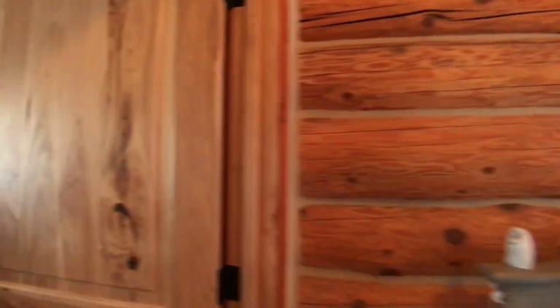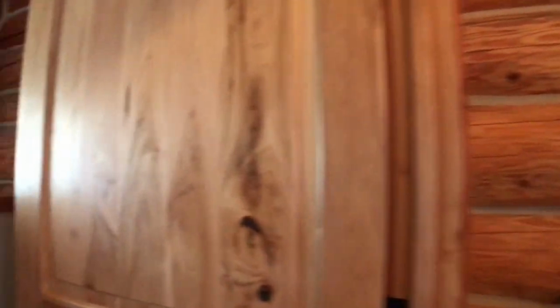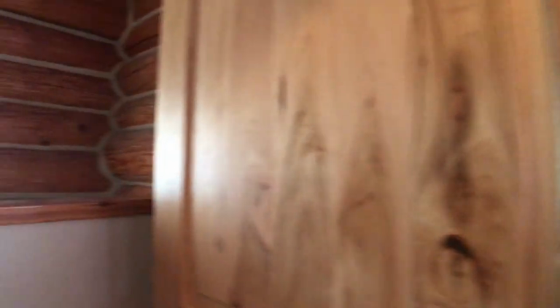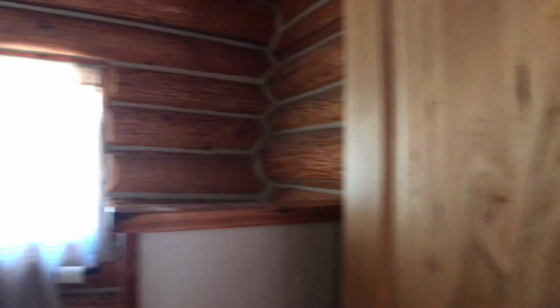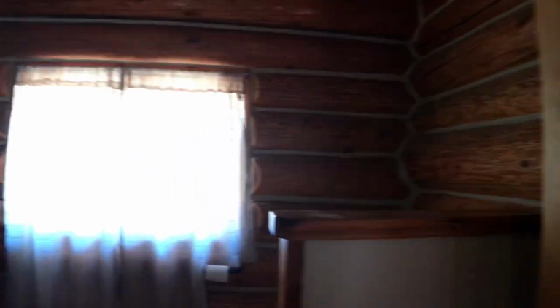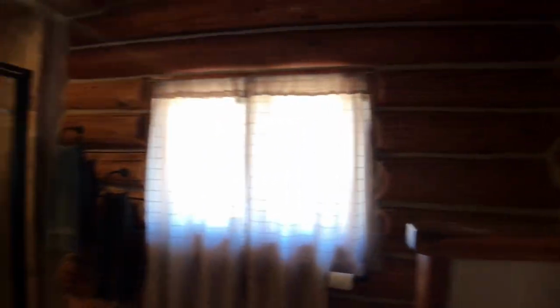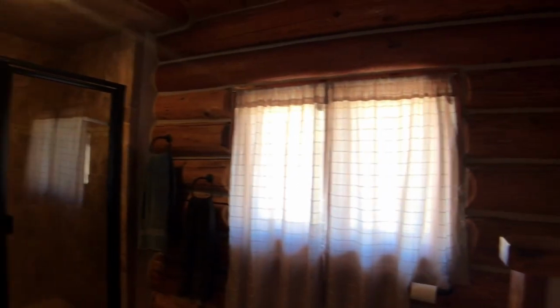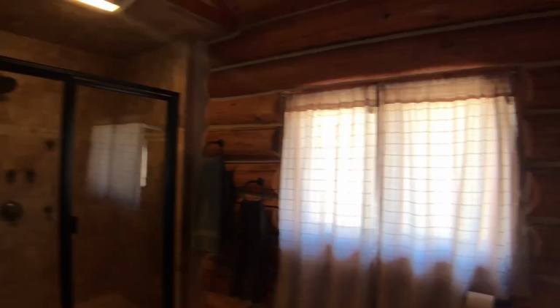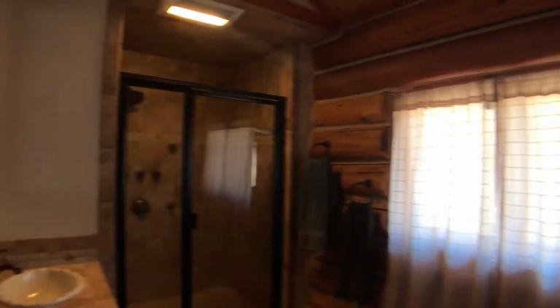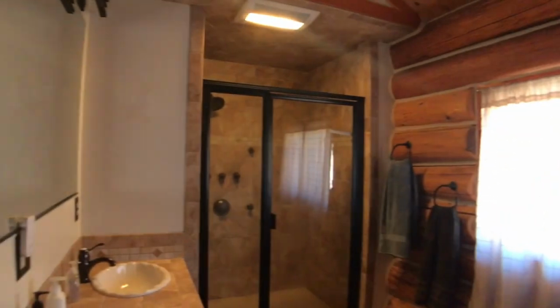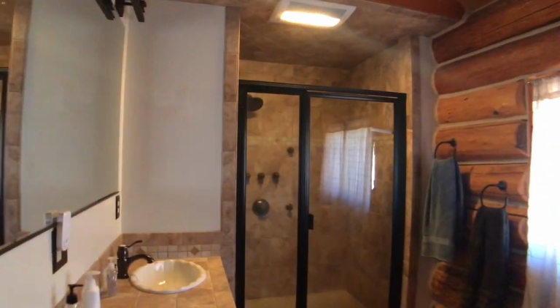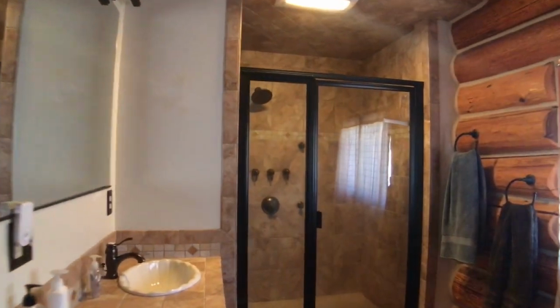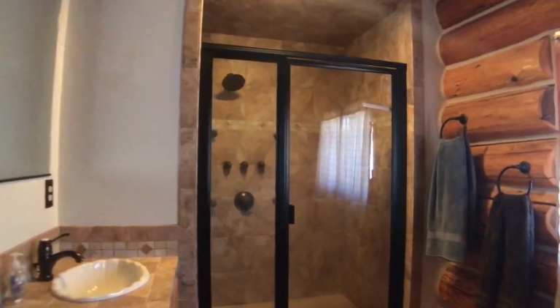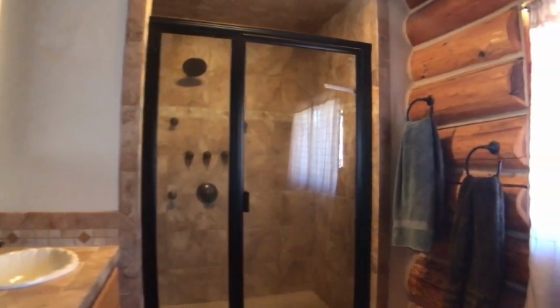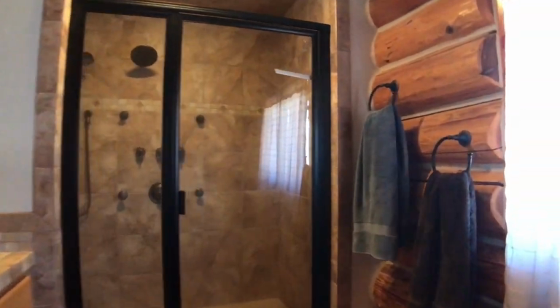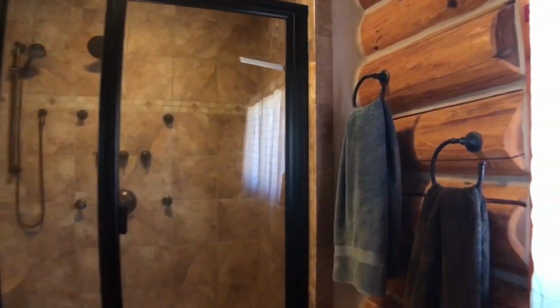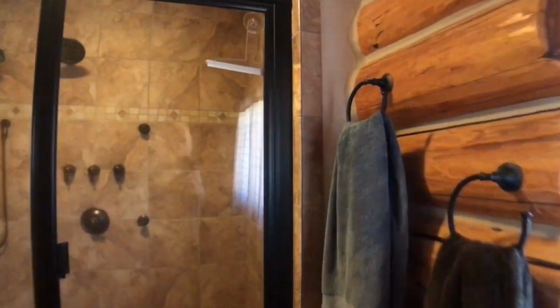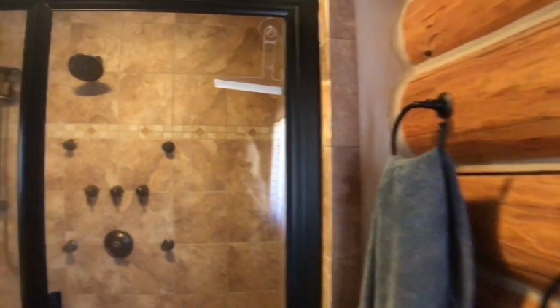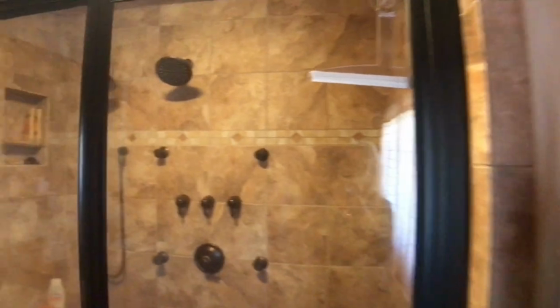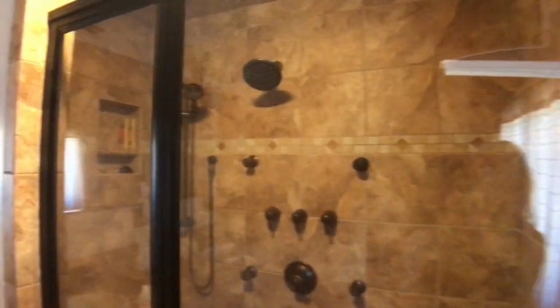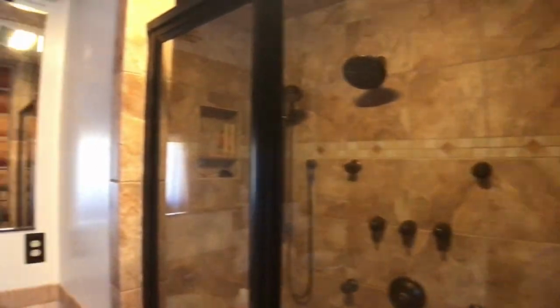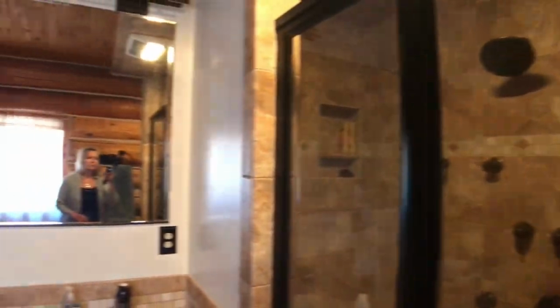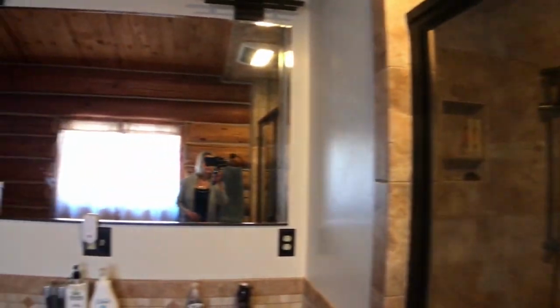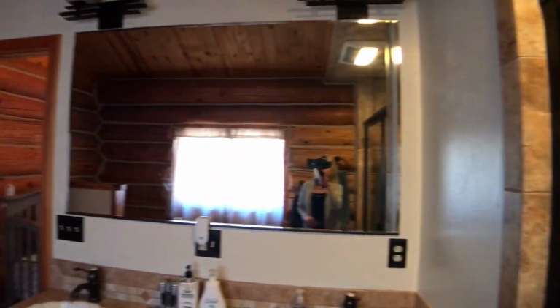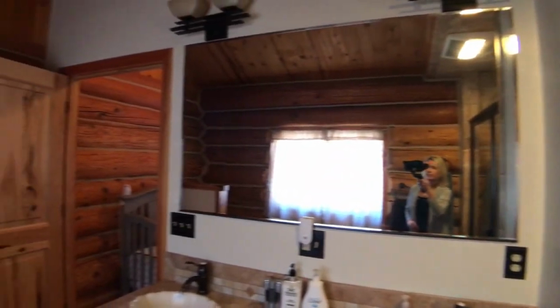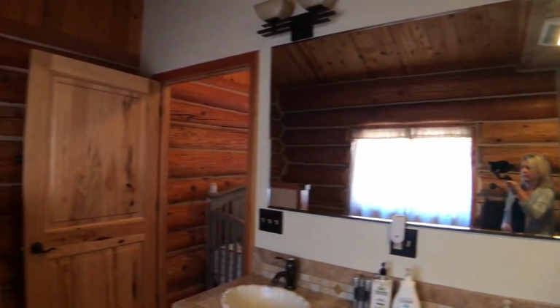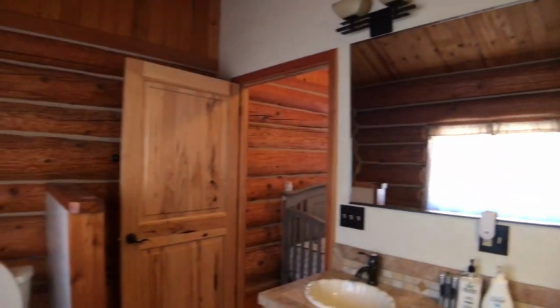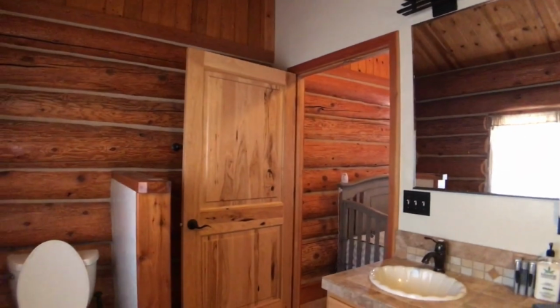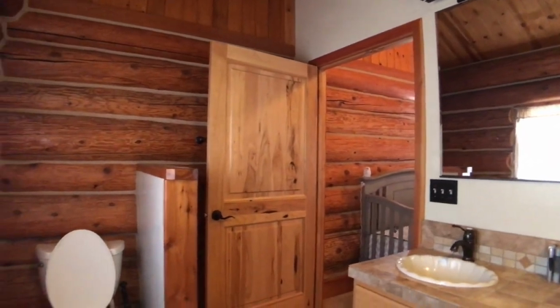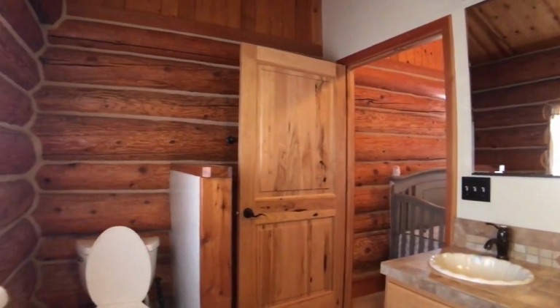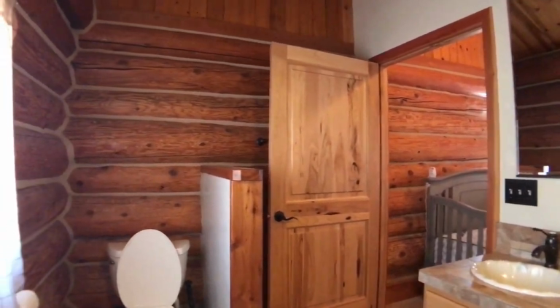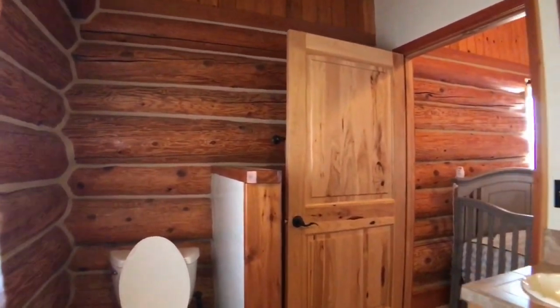If you look at the items currently stored in here, there's a lot — so just imagine what you could do with all of that space. The bathroom has everything upgraded: countertops, shower — look at all those jets. Upgraded light fixtures and plumbing fixtures.